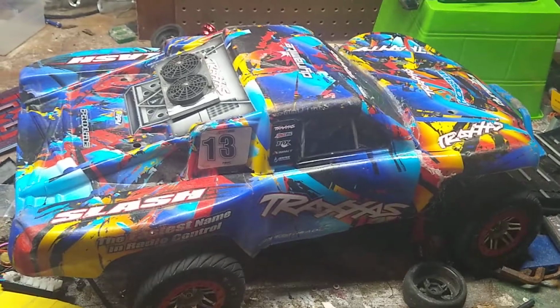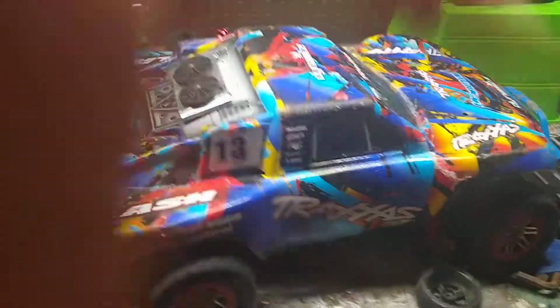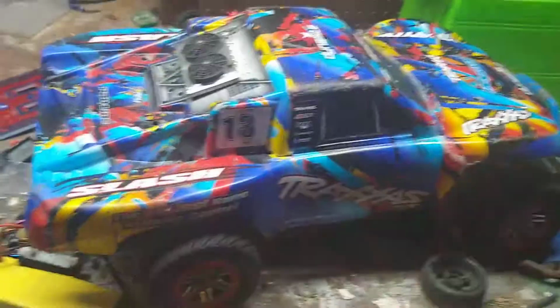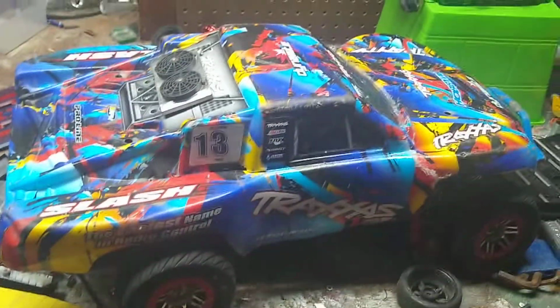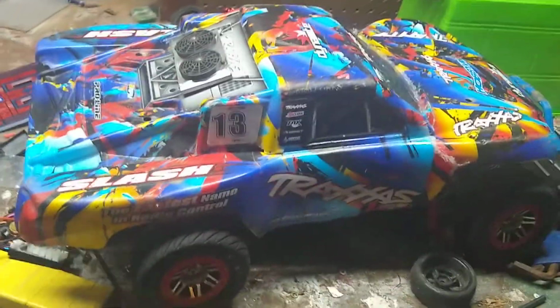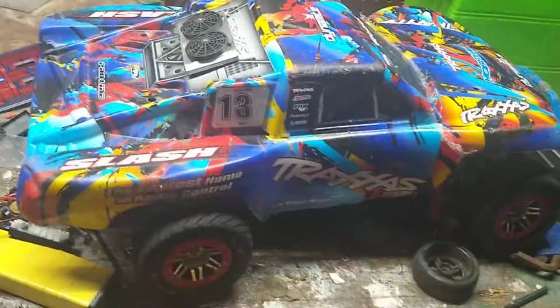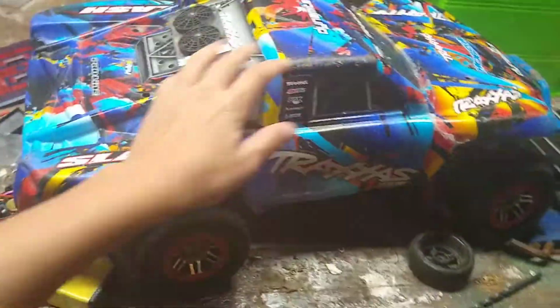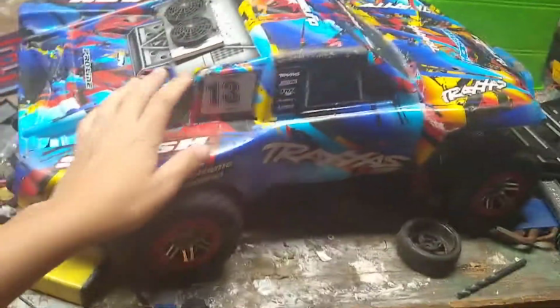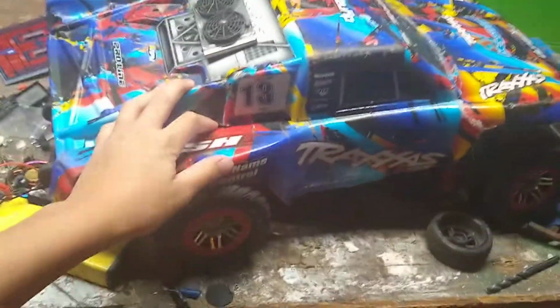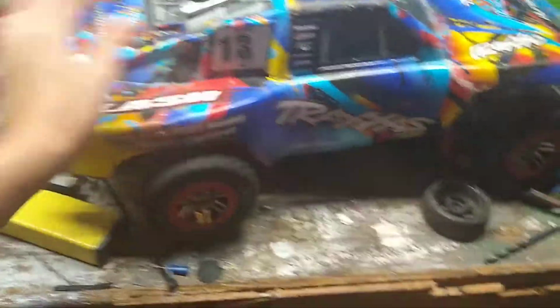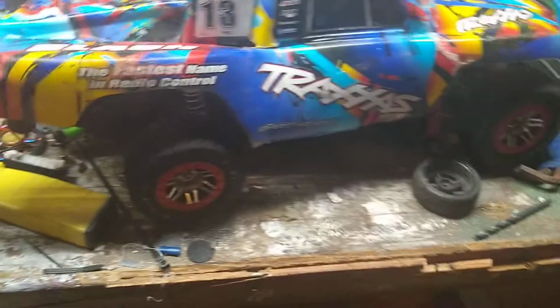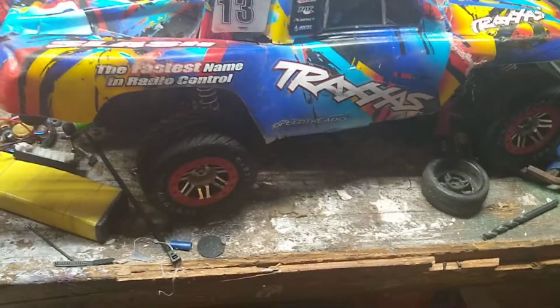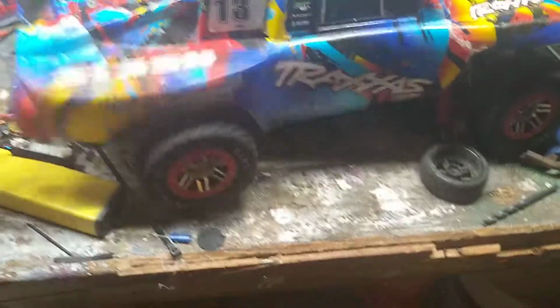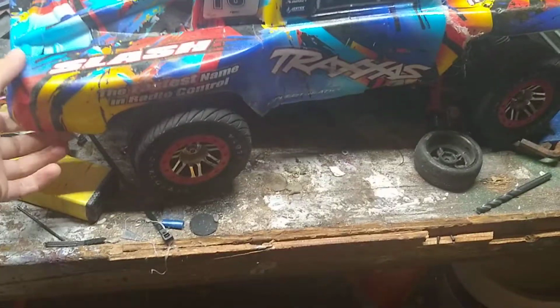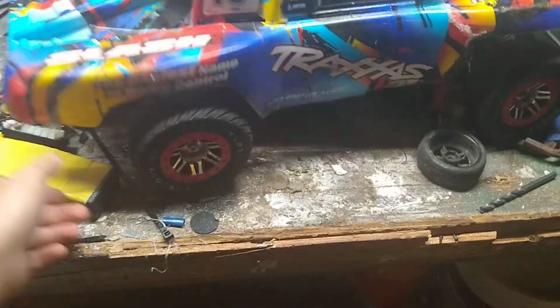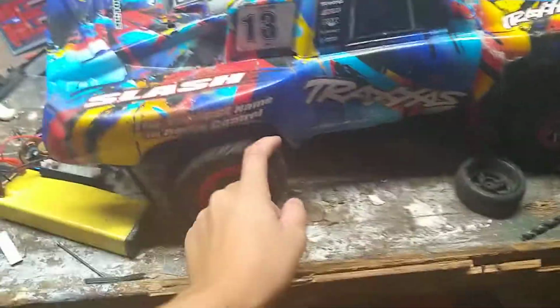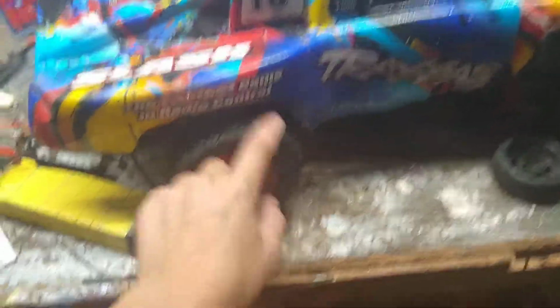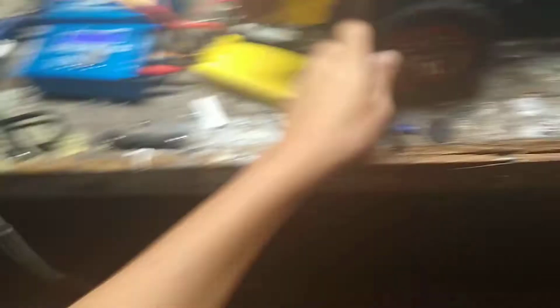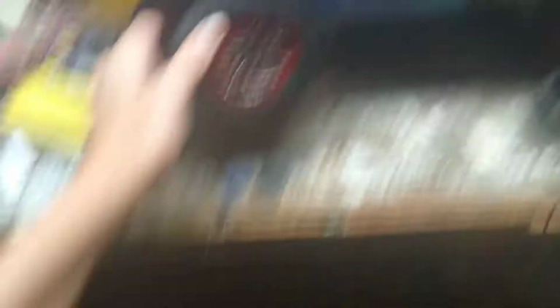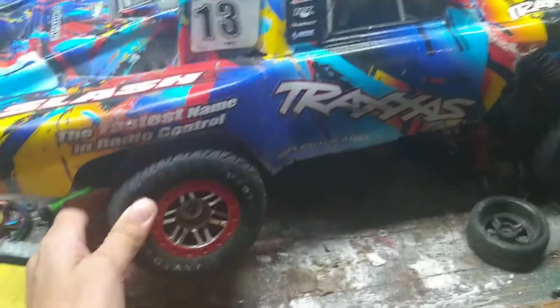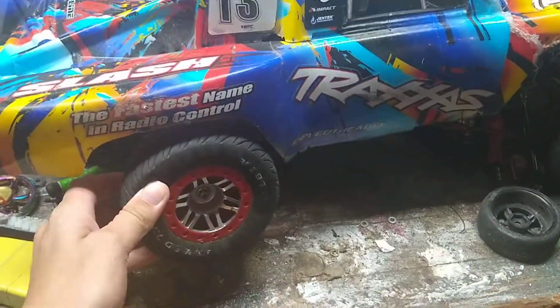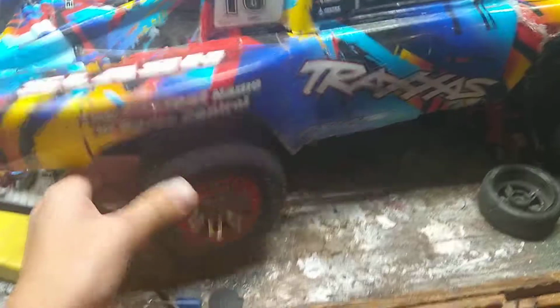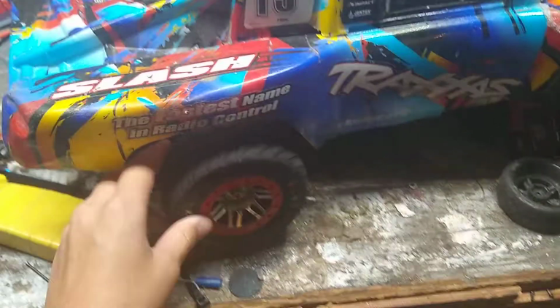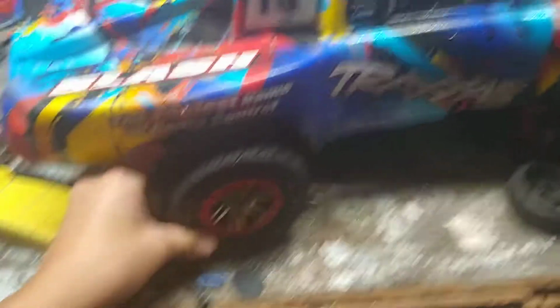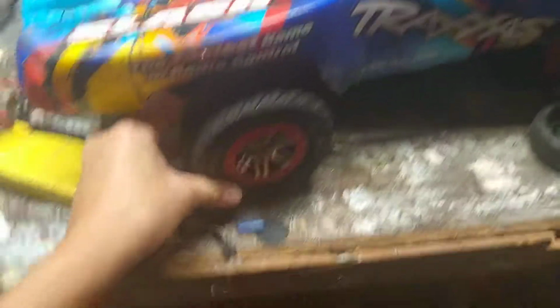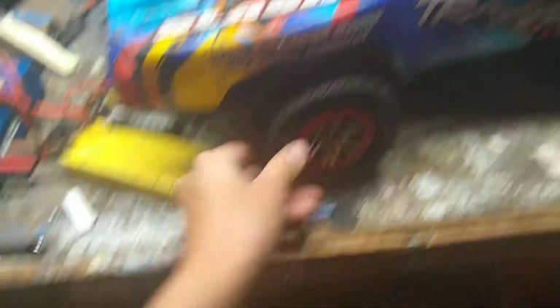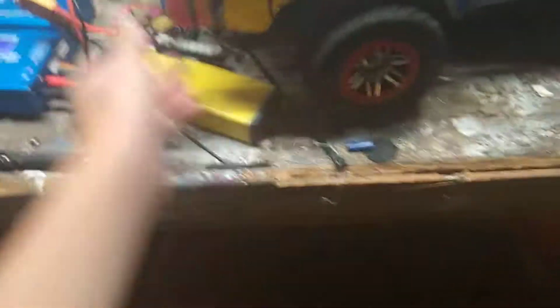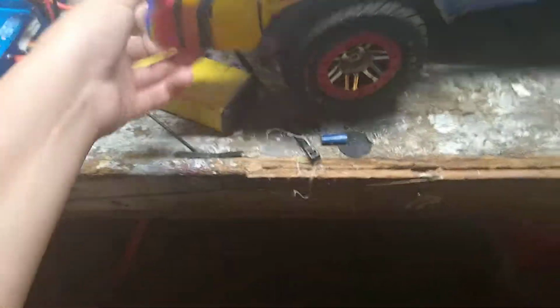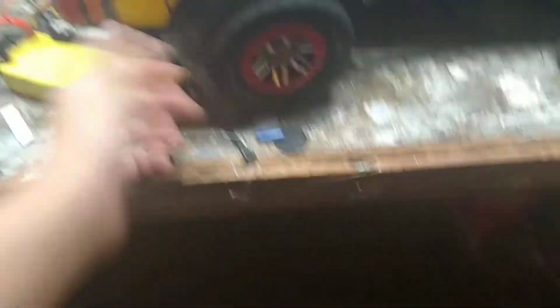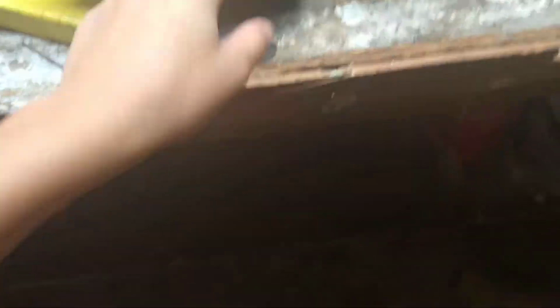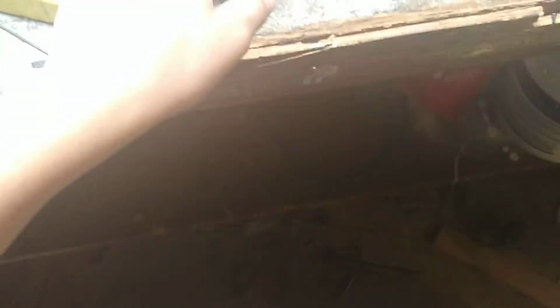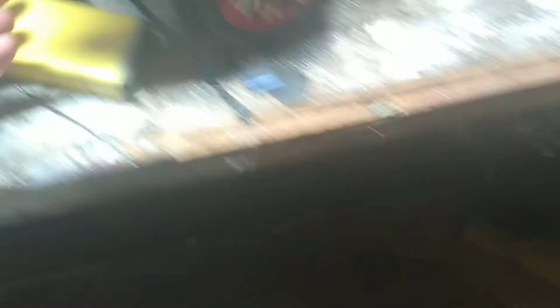Hey guys, here's a video of what upgrades I have on my Slash. First, you can see that I have the Dynamite speed treads. This is my on-road setup currently right now, so I have the Dynamite speed treads.